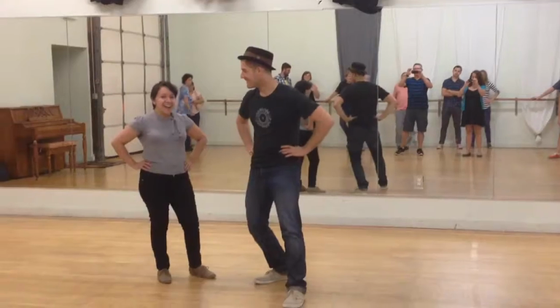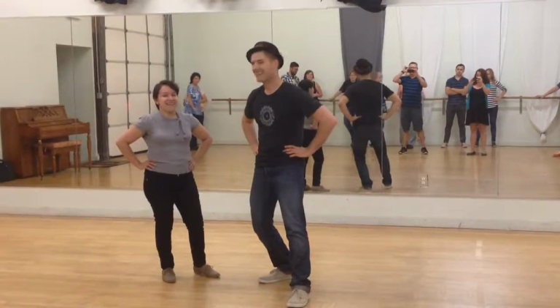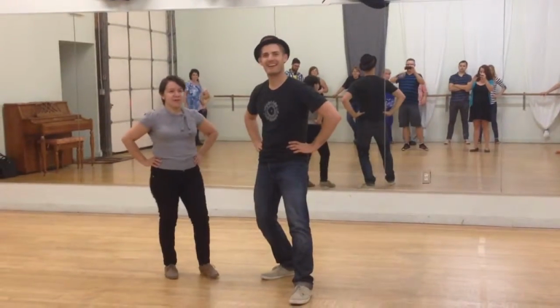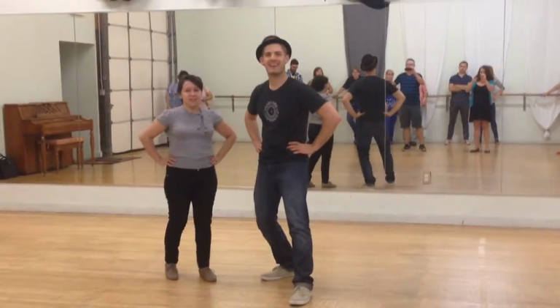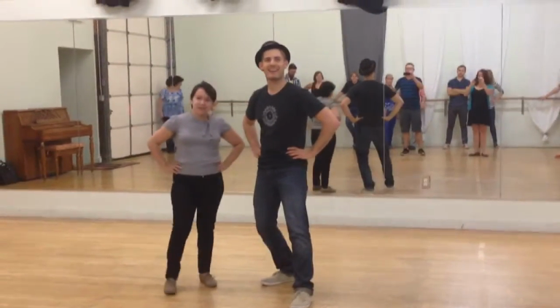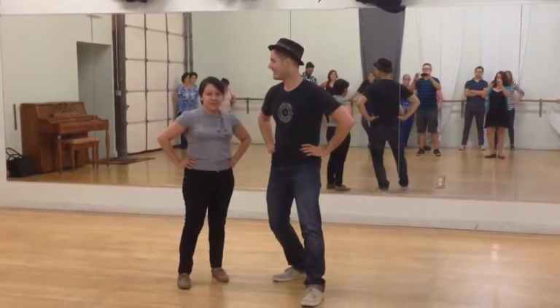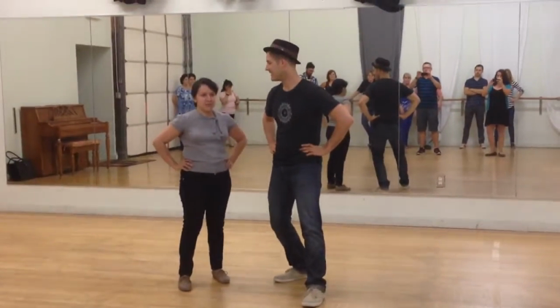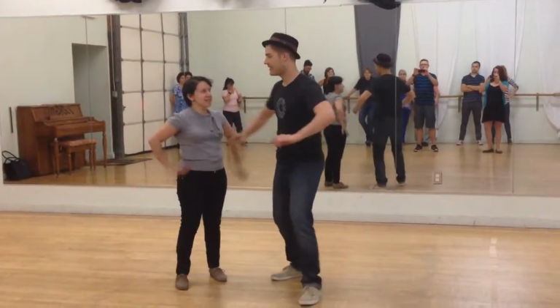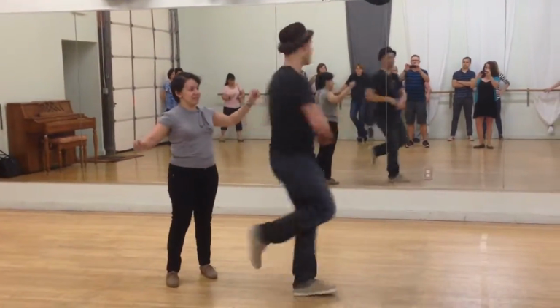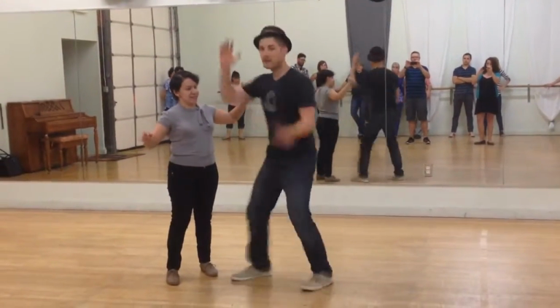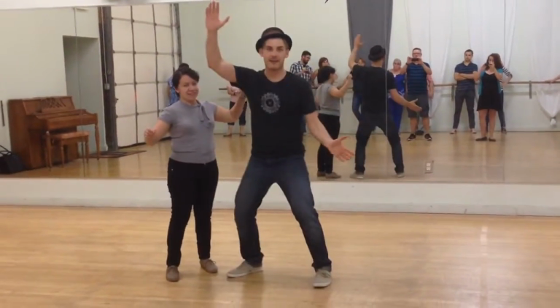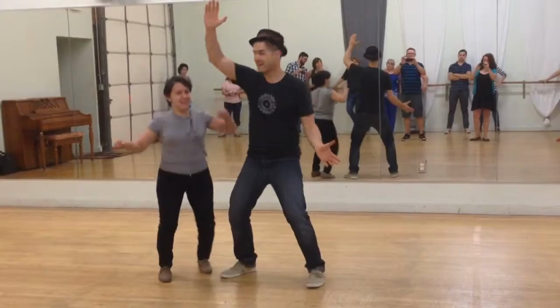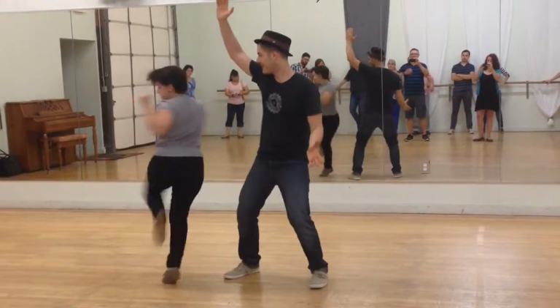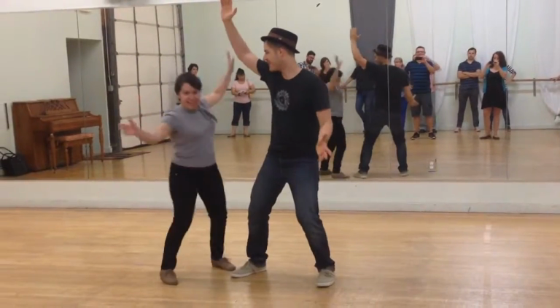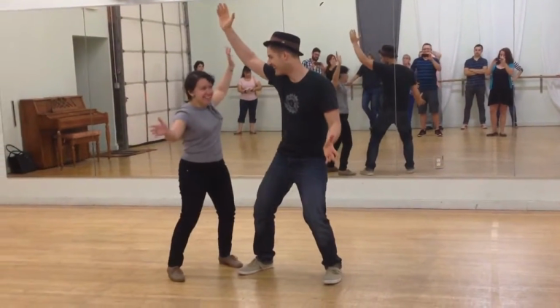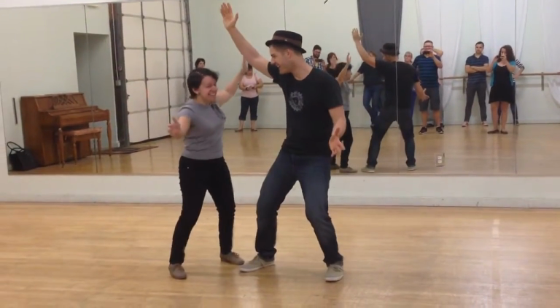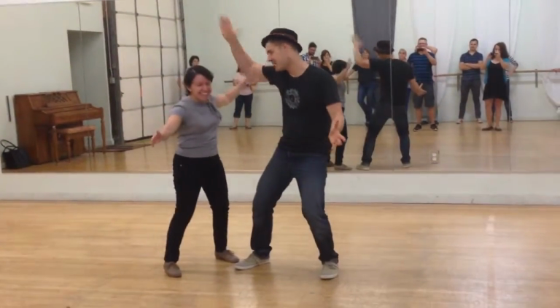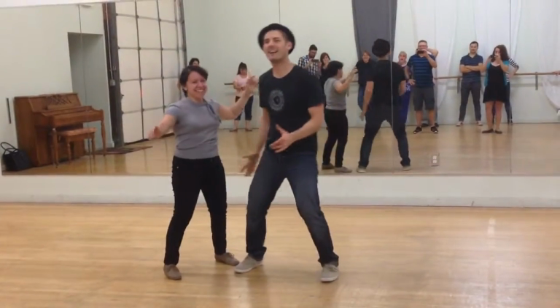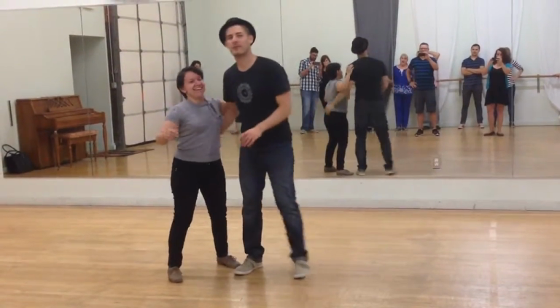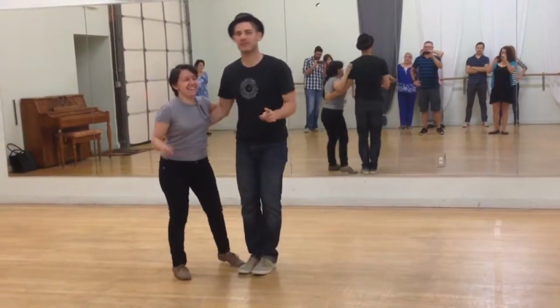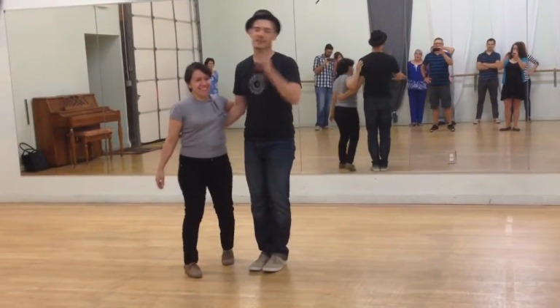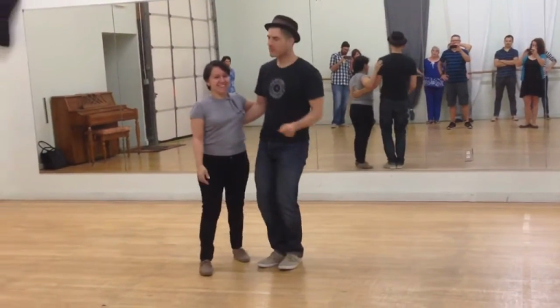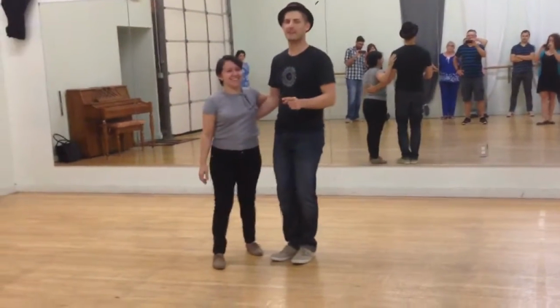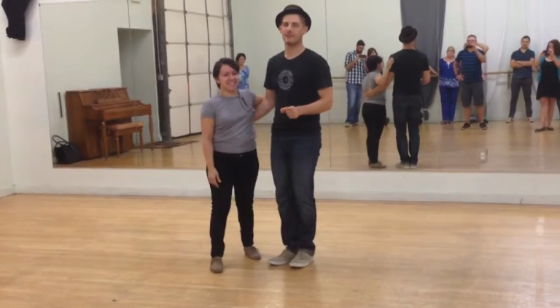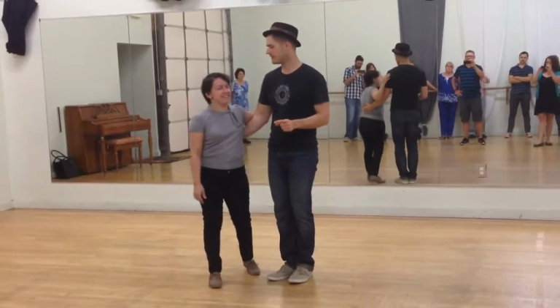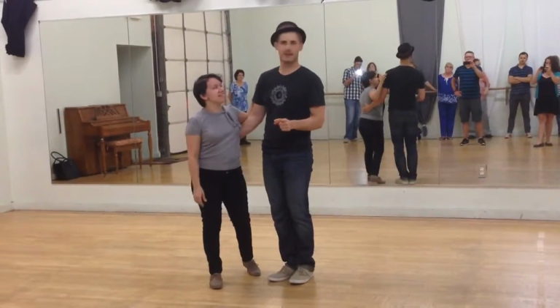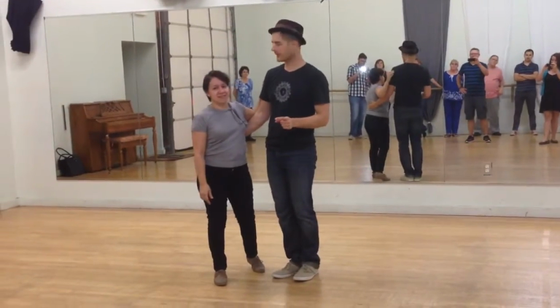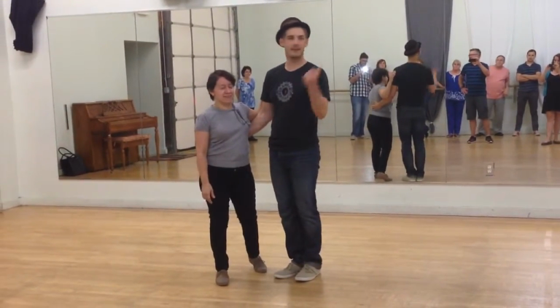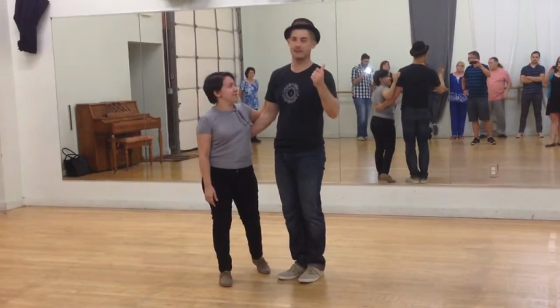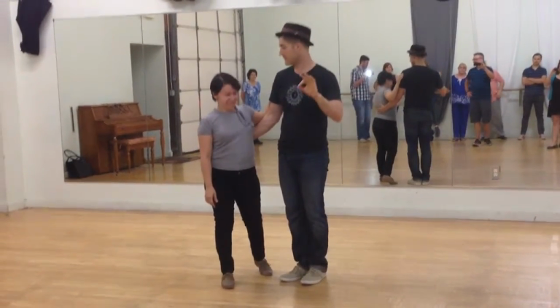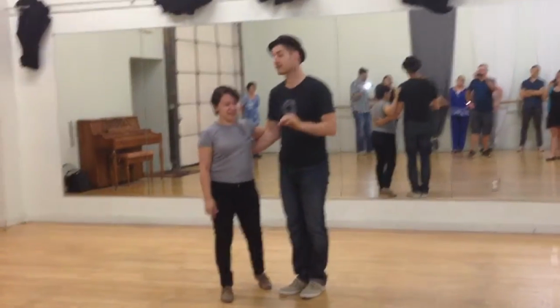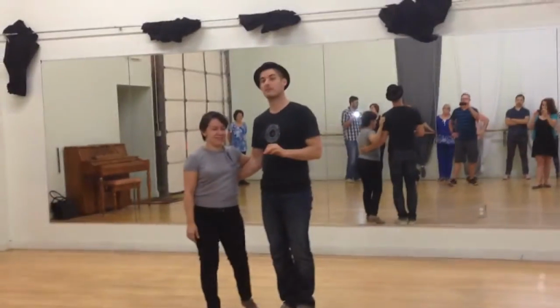Hey, welcome to week four of Intro to Swing. I am Mike. And Rowena. Hopefully you took advantage of World Lindy Hop Day weekend last weekend. It sounded like it was pretty sweet.